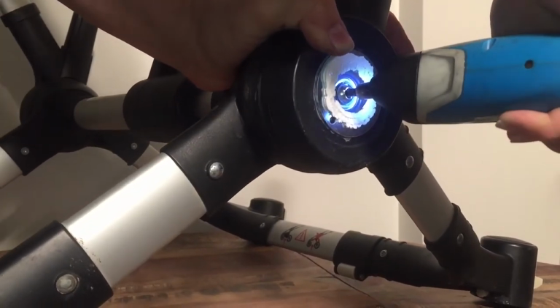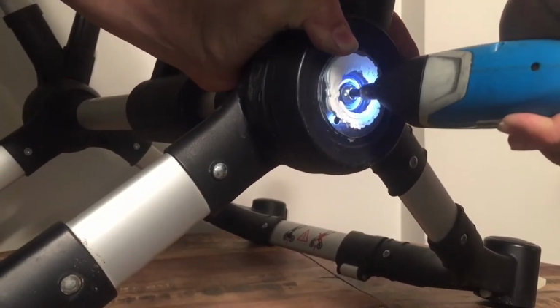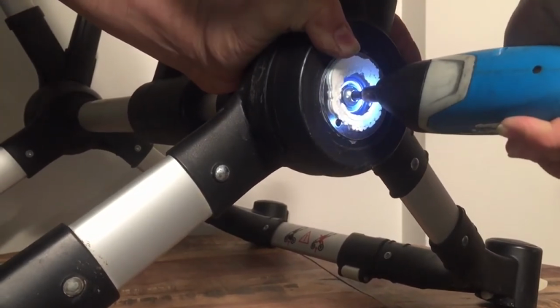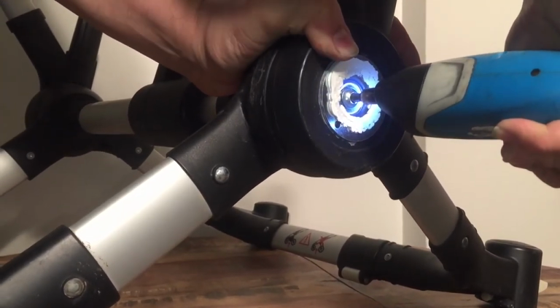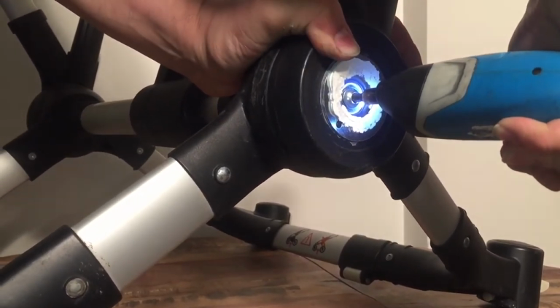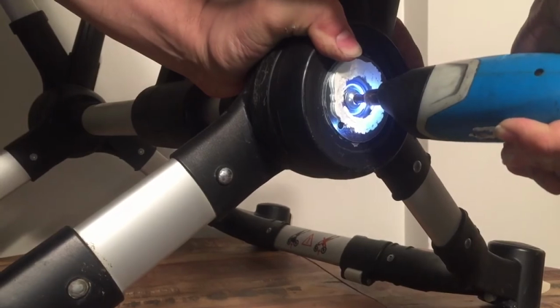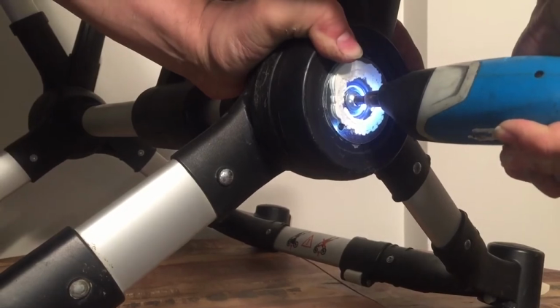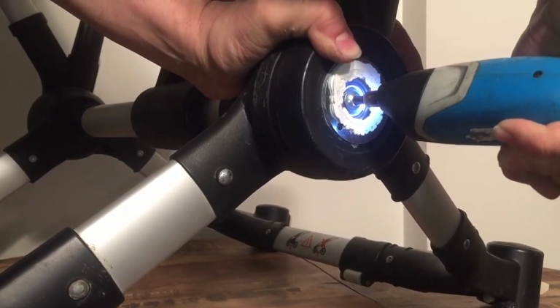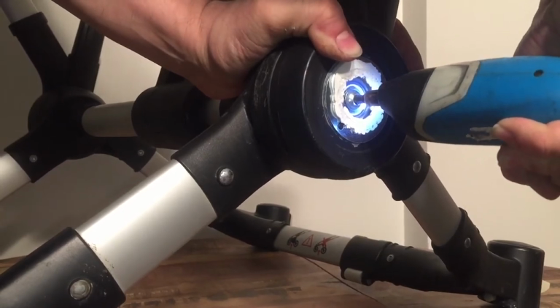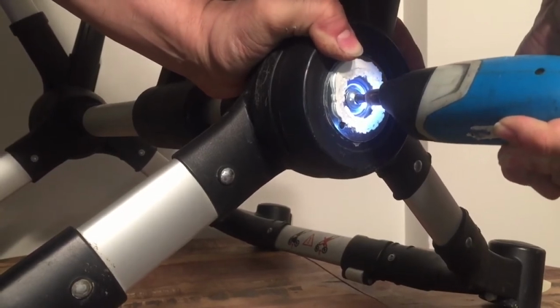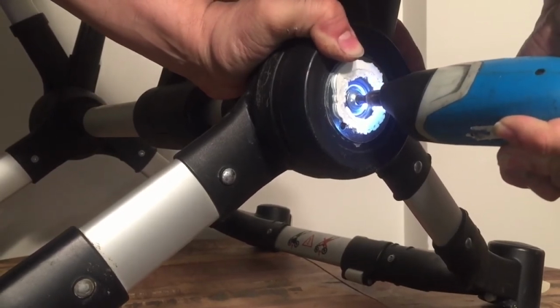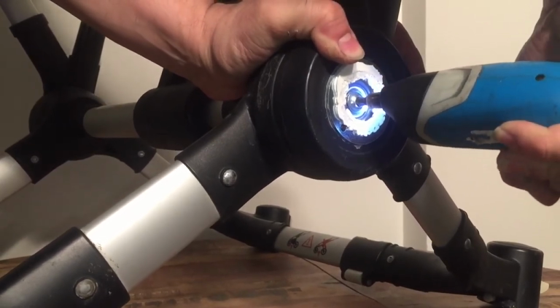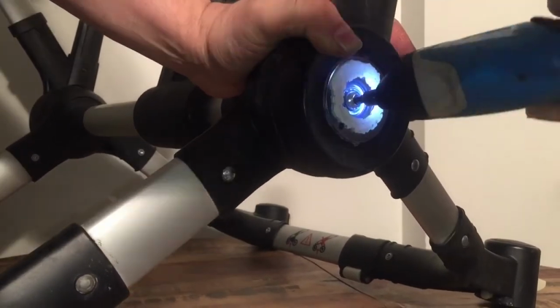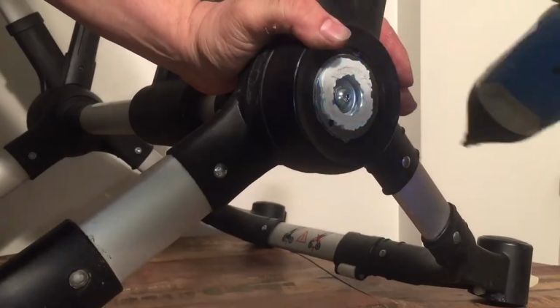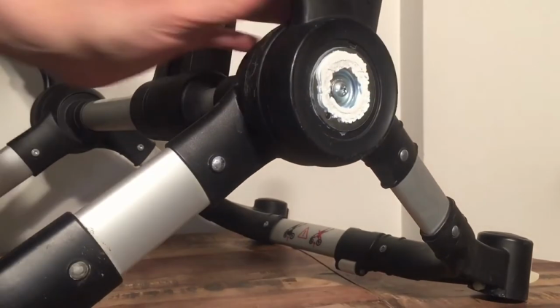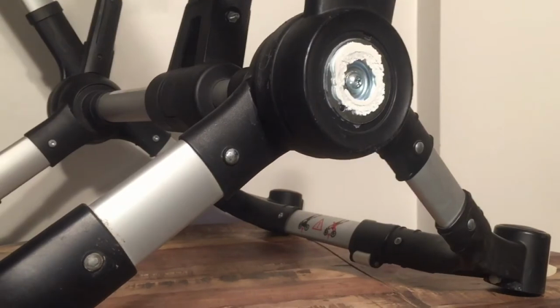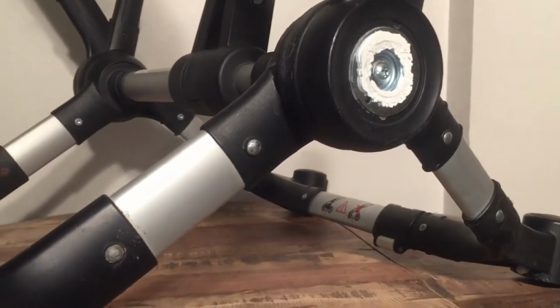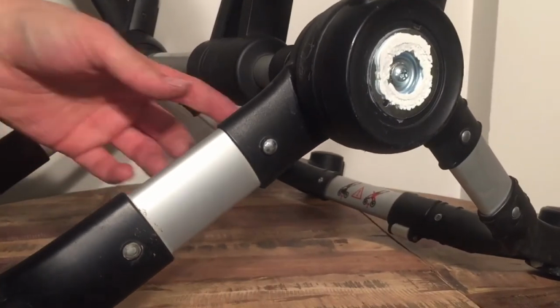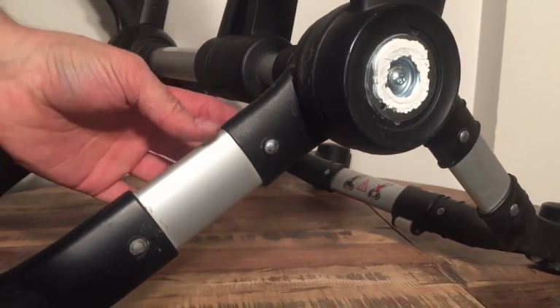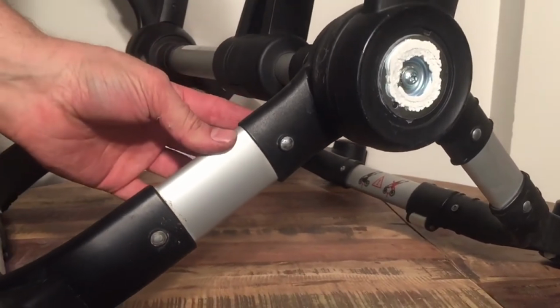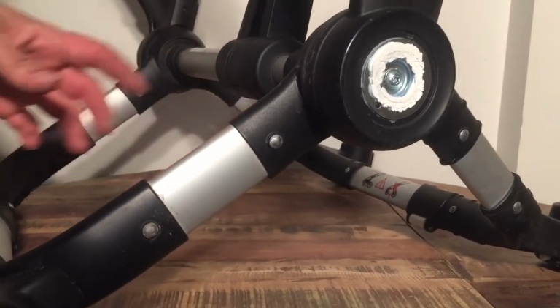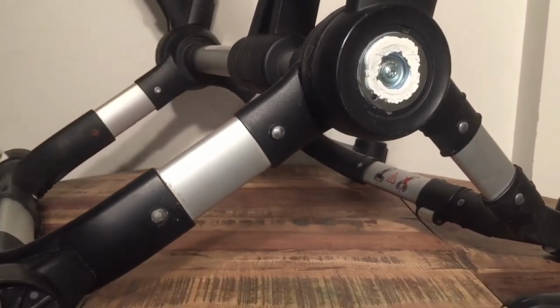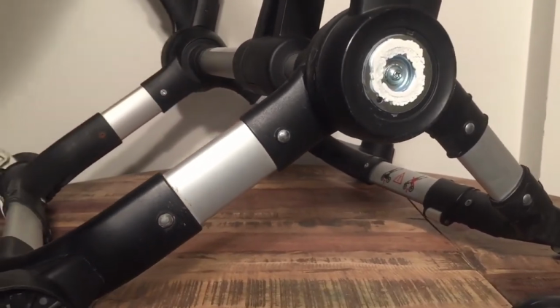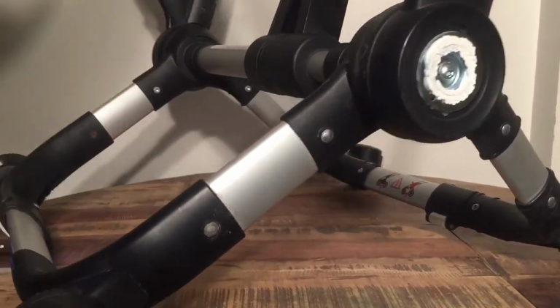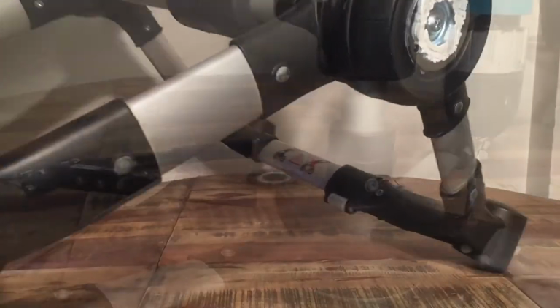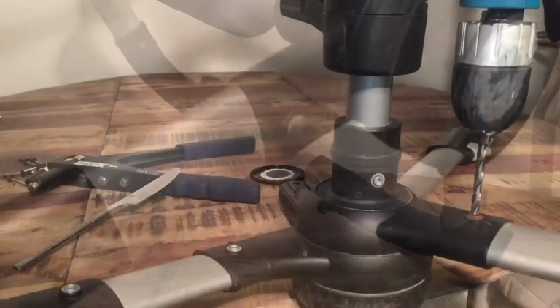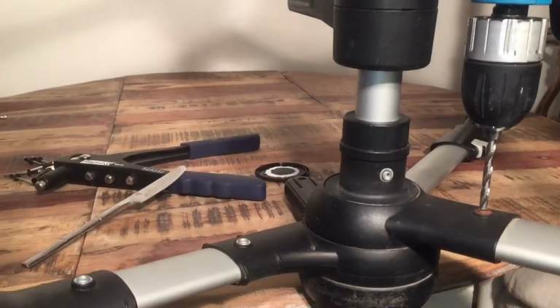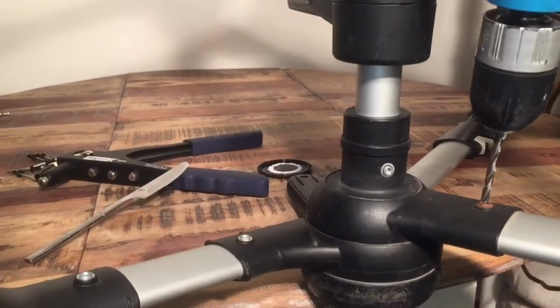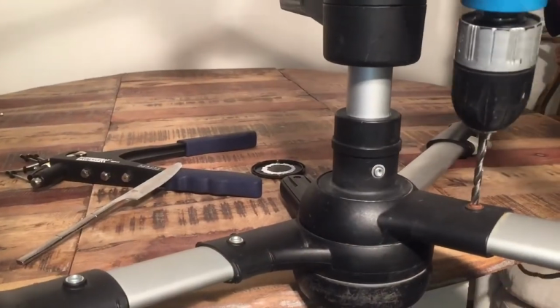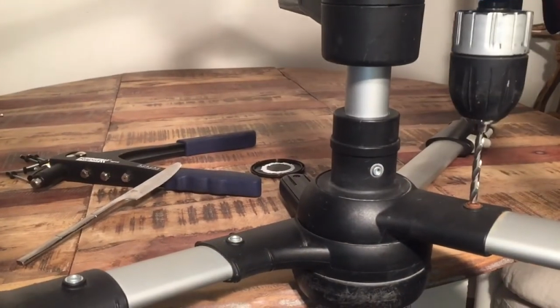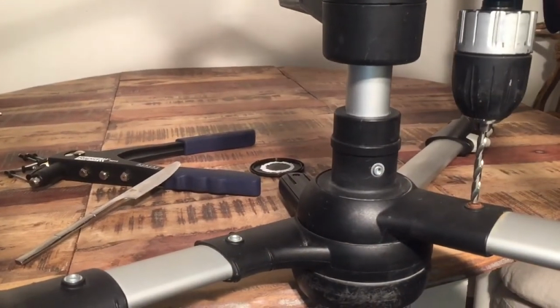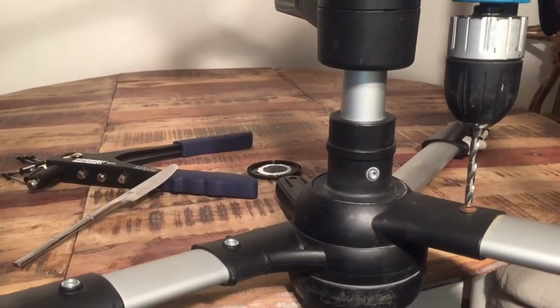It tightens a little bit, though not that much. There we go — and now we're going to proceed to drill out this rivet. We turn the stroller on its side and drill the rivet straight out.